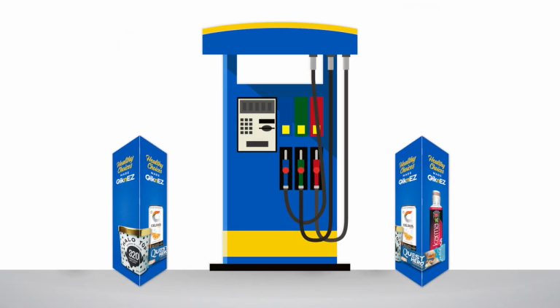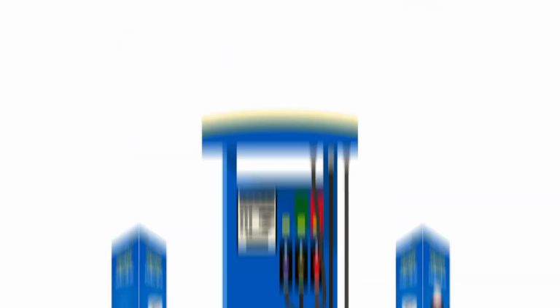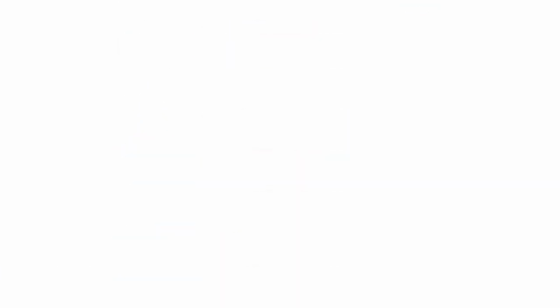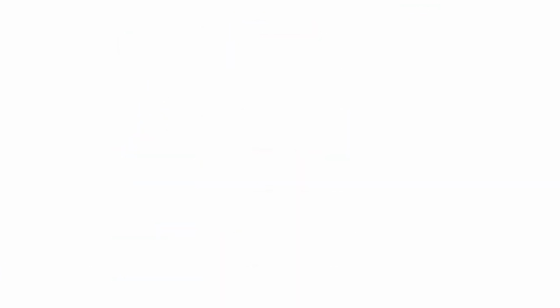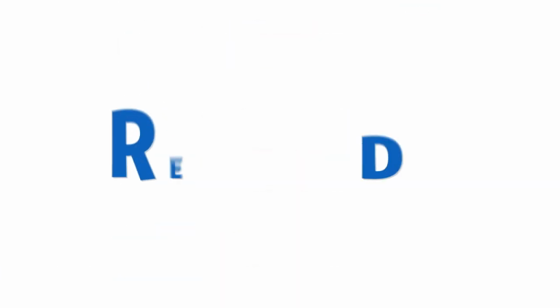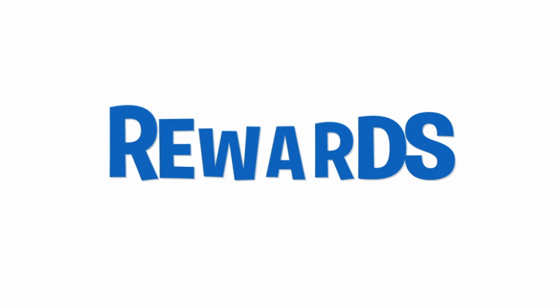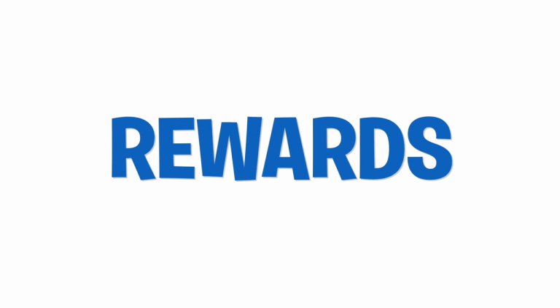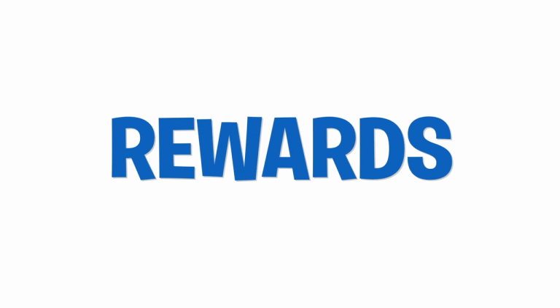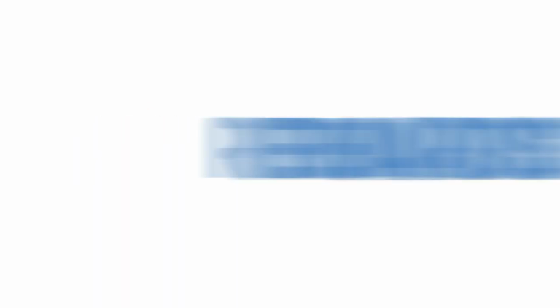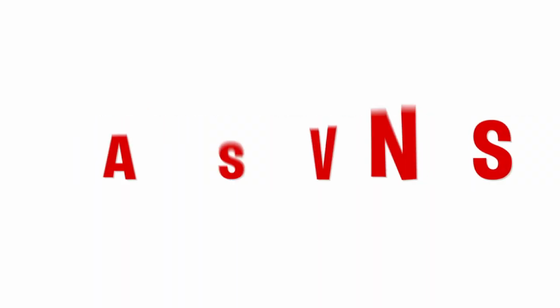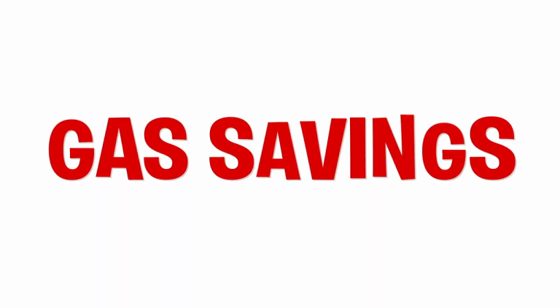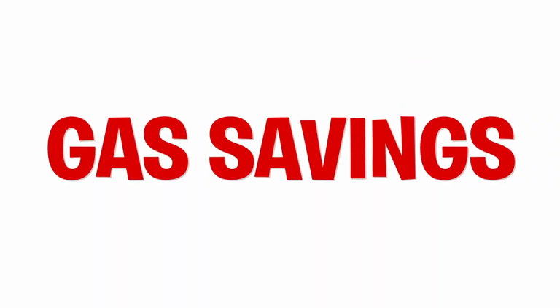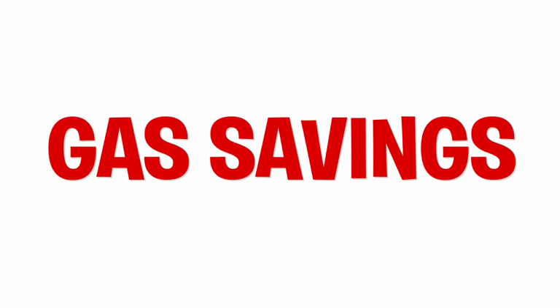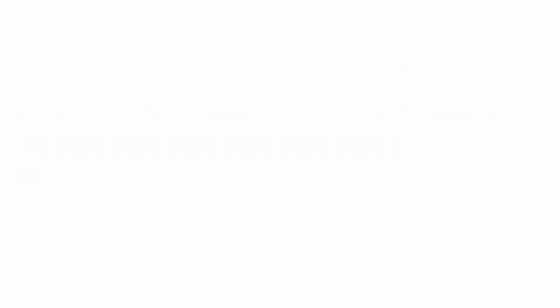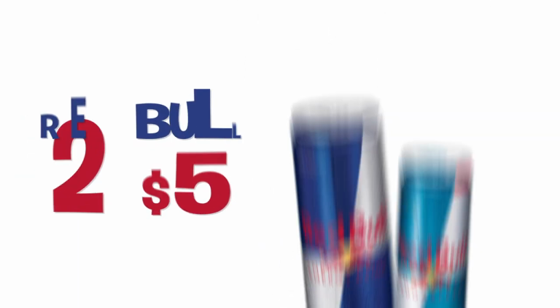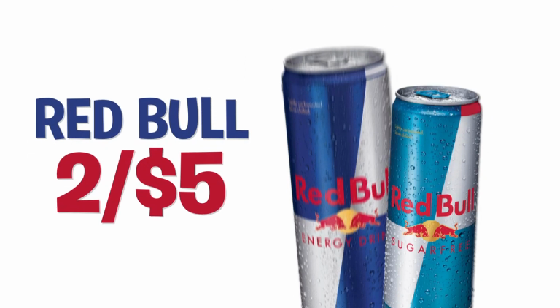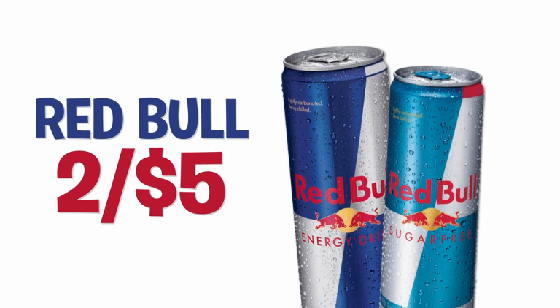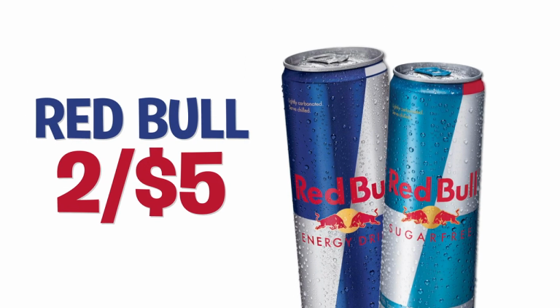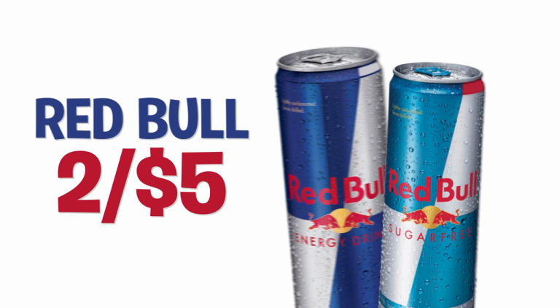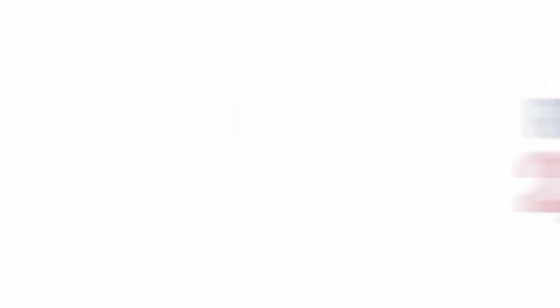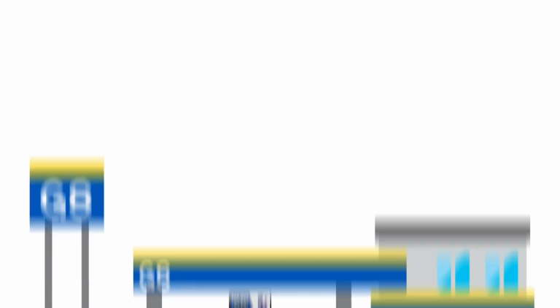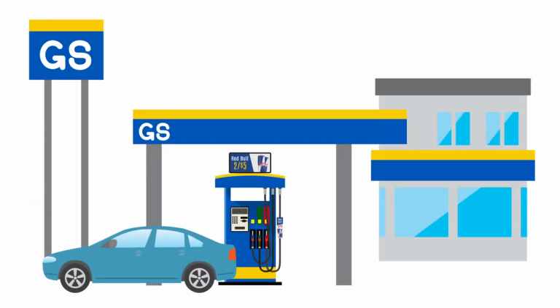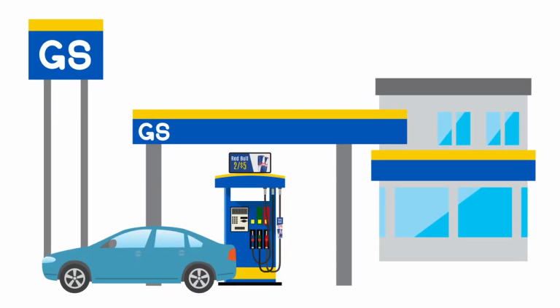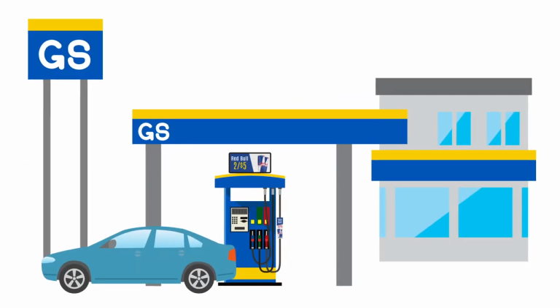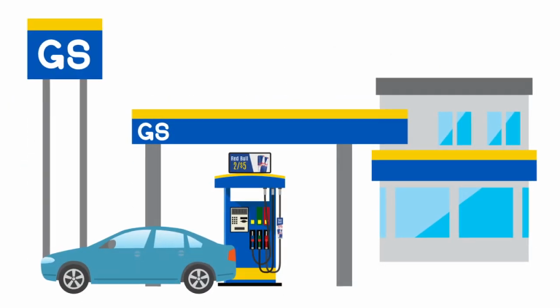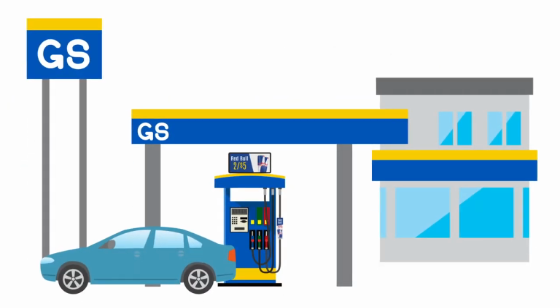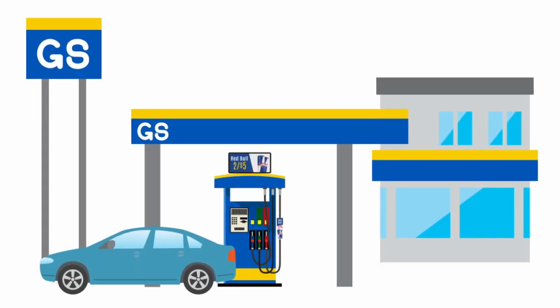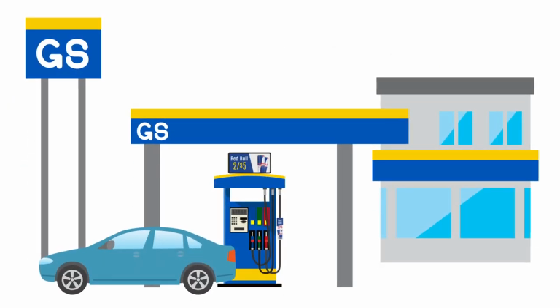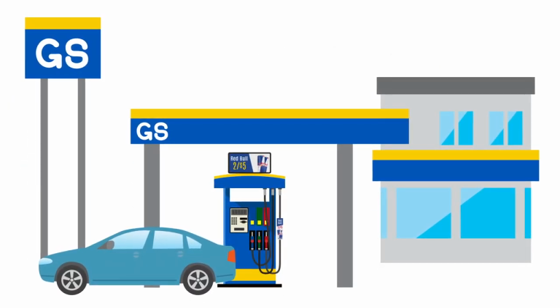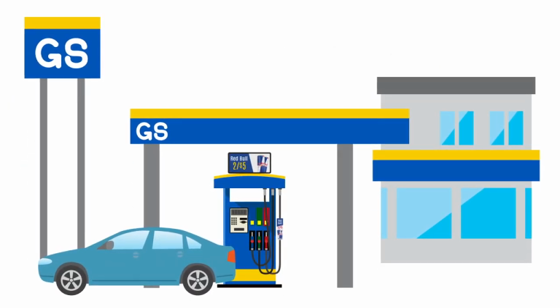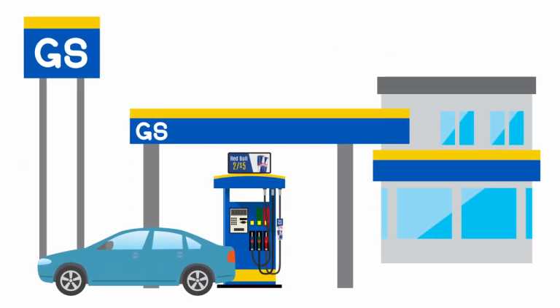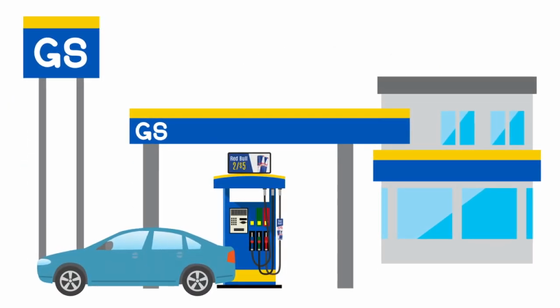You can advertise anything from a rewards program to gas savings, or just popular products your business sells. Outside advertisement space, especially near gas pumps, is a precious commodity.